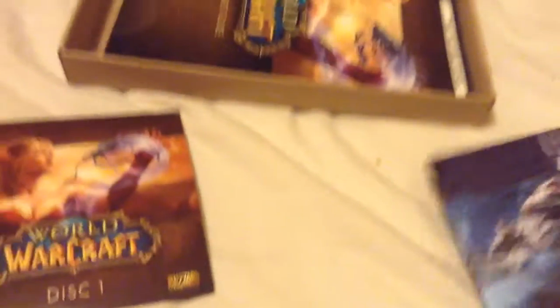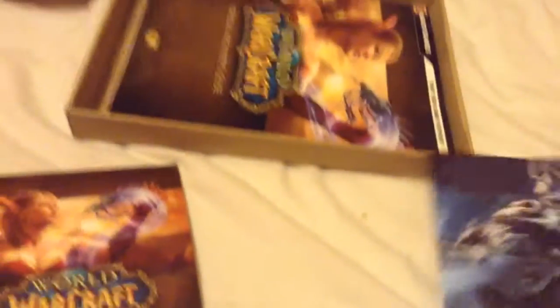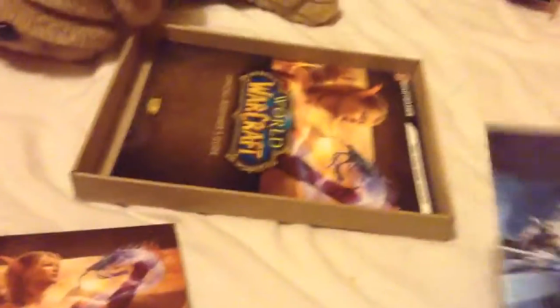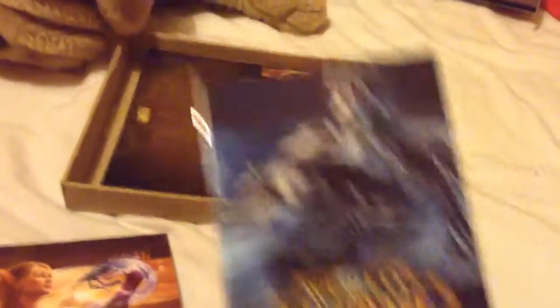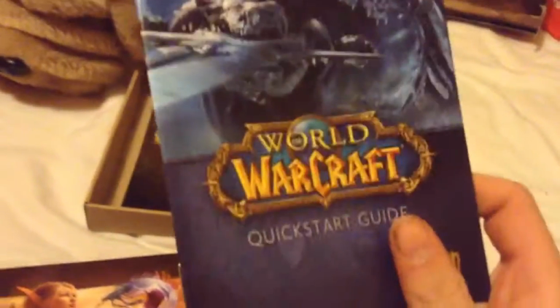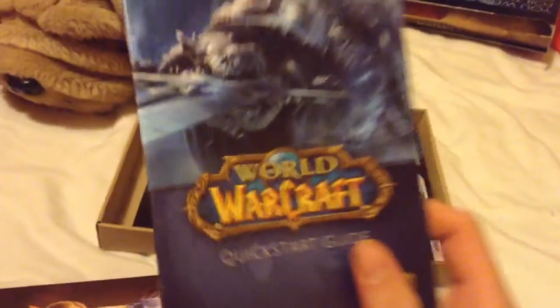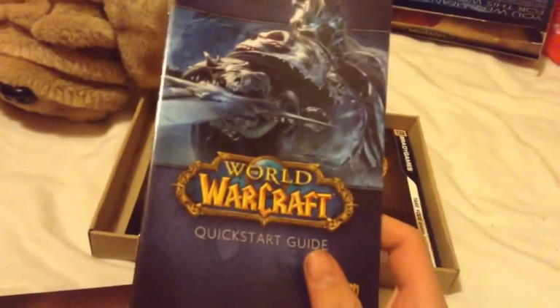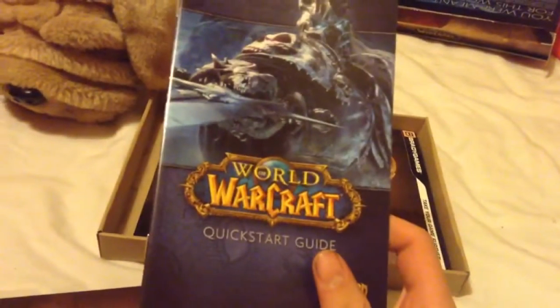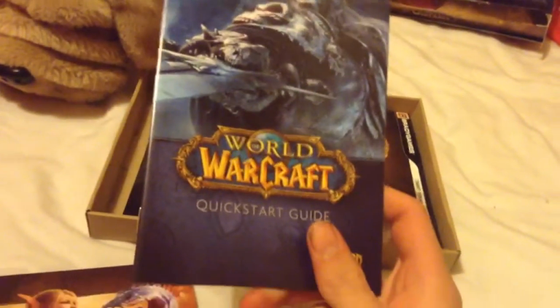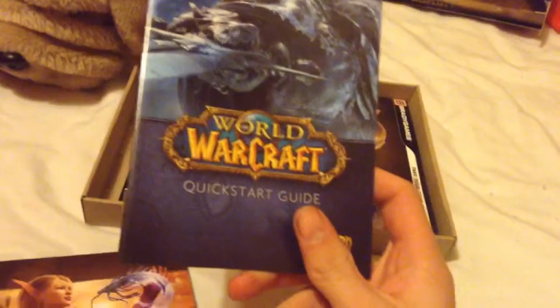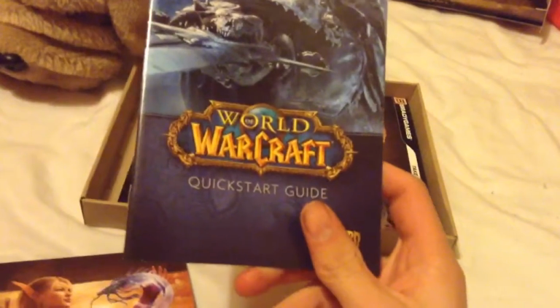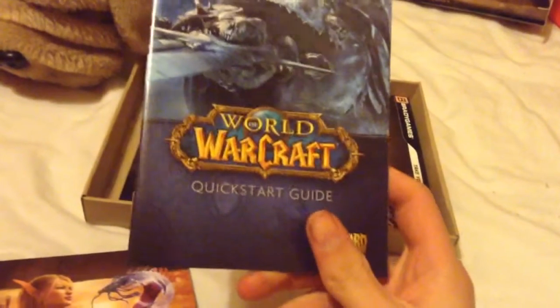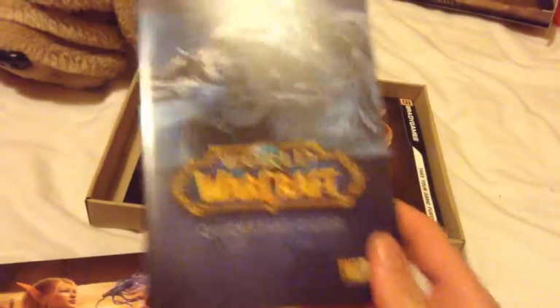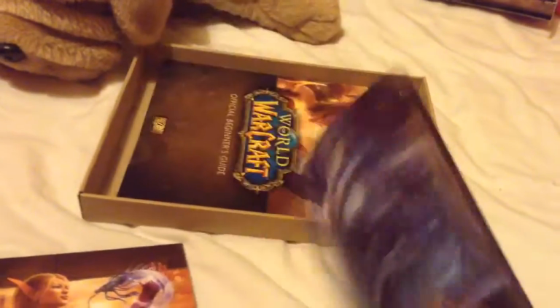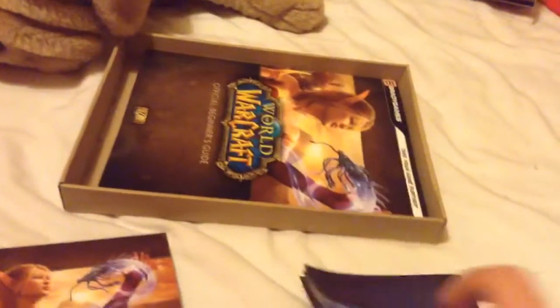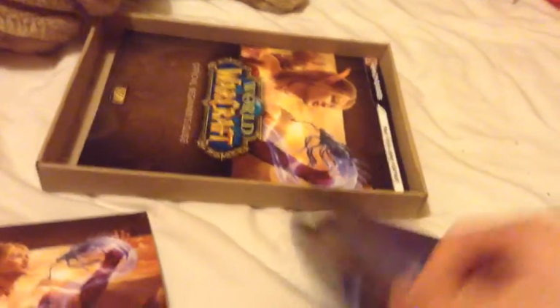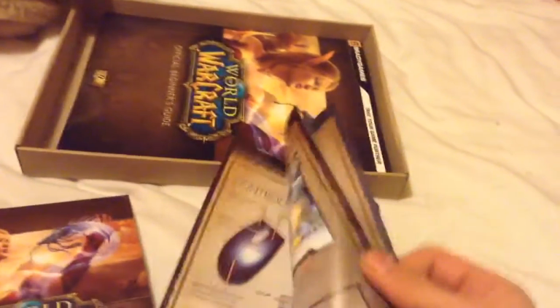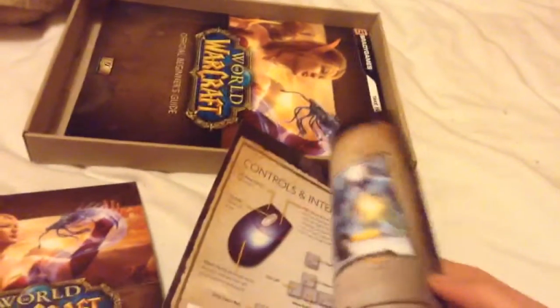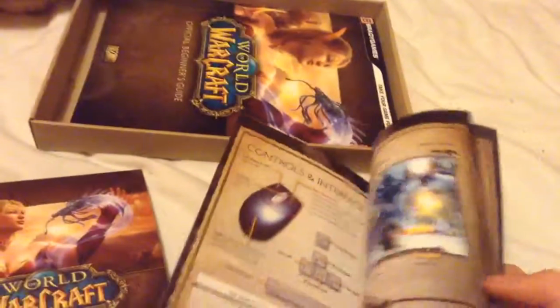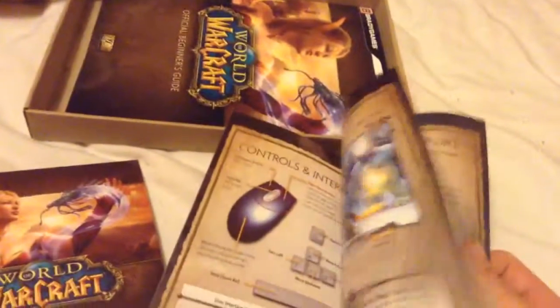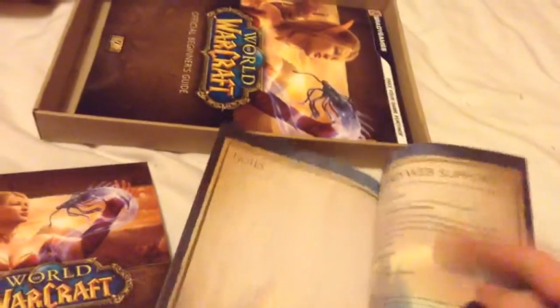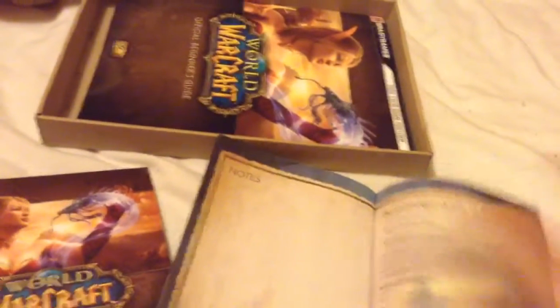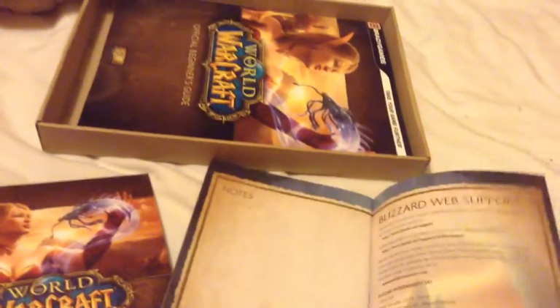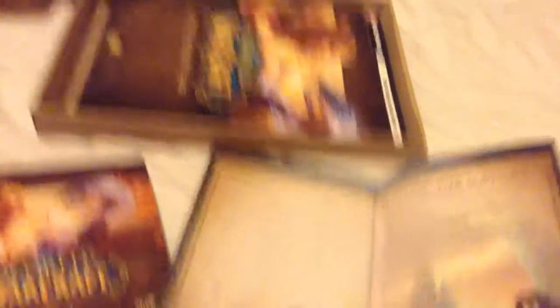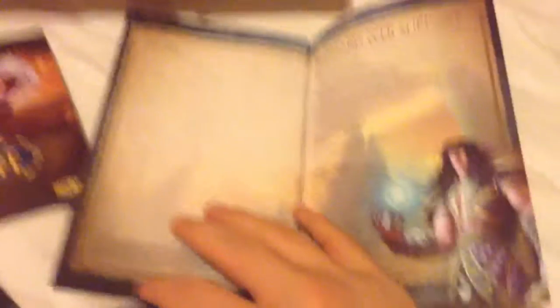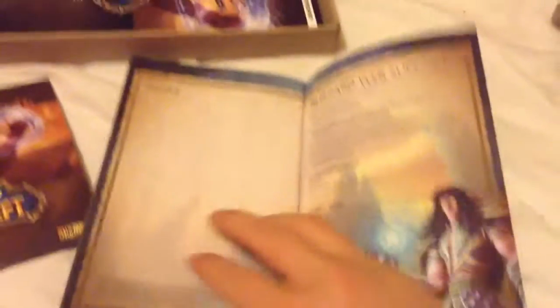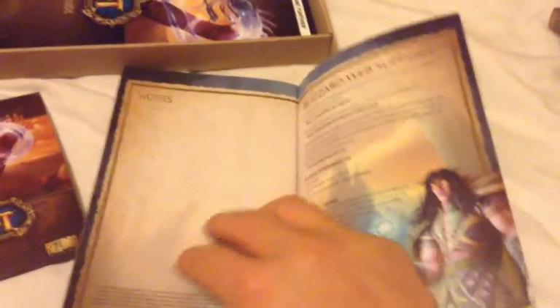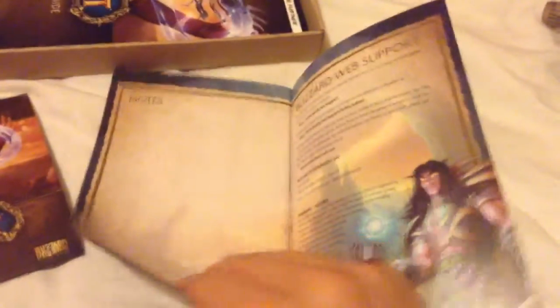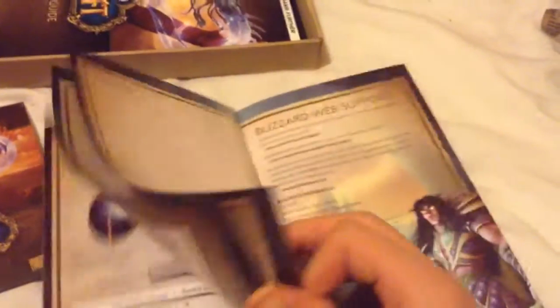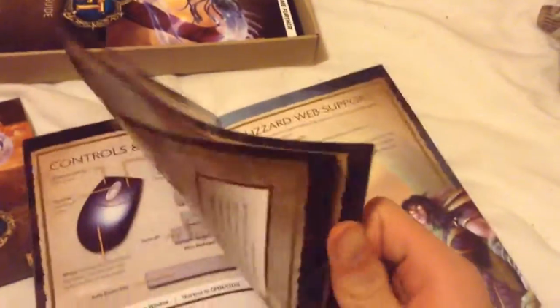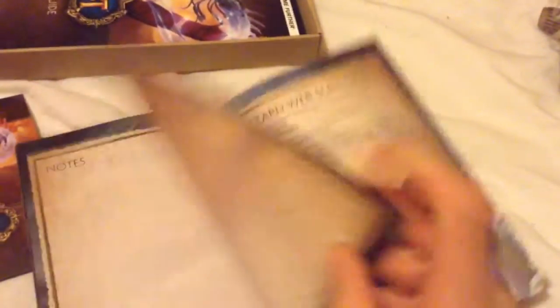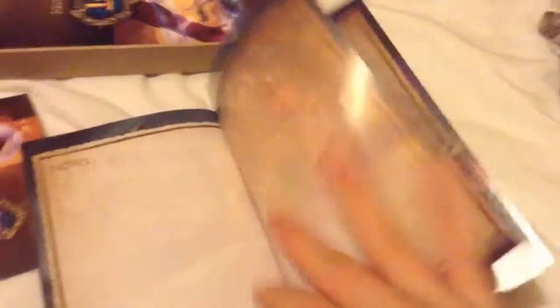What else do we get? We get a Quest Start Guide. We do get a lot of stuff for this.